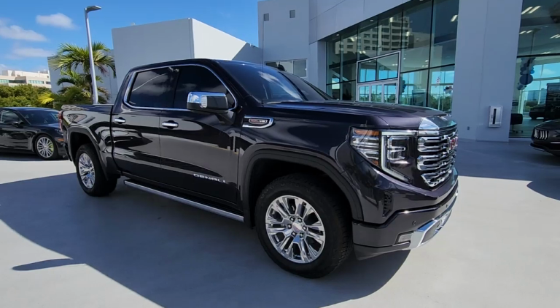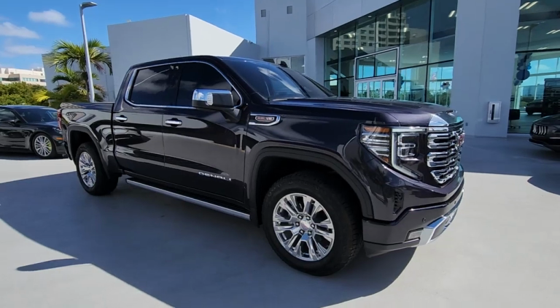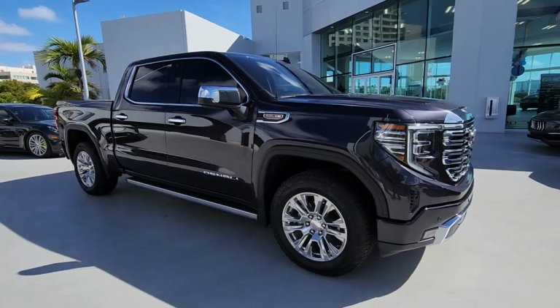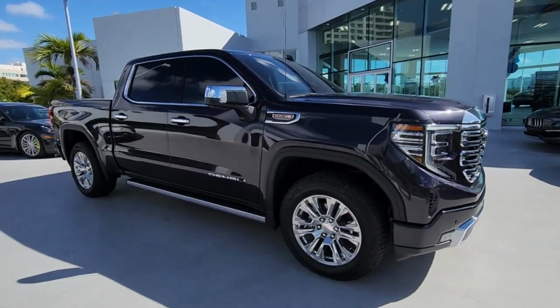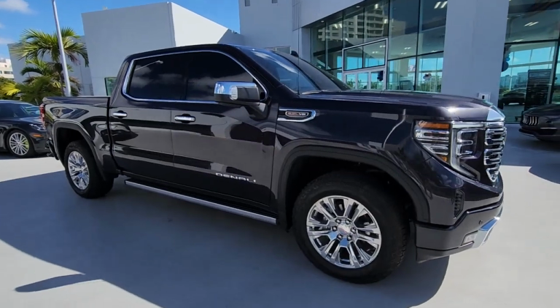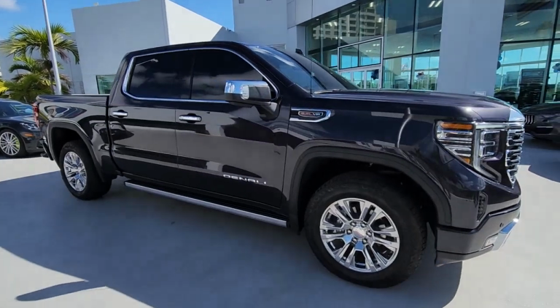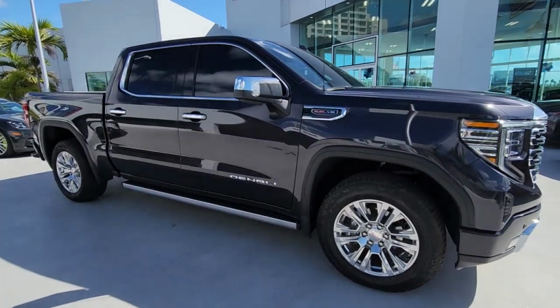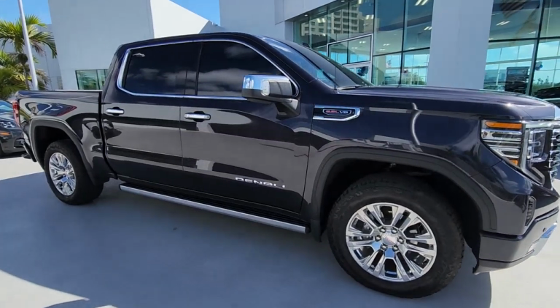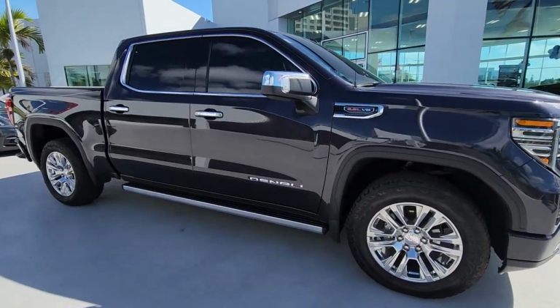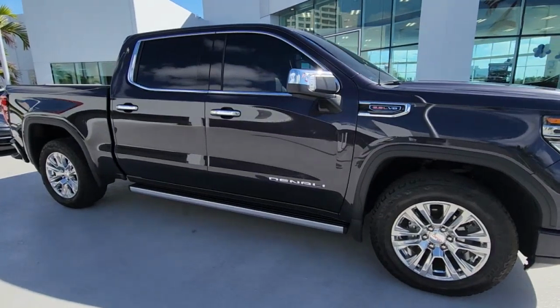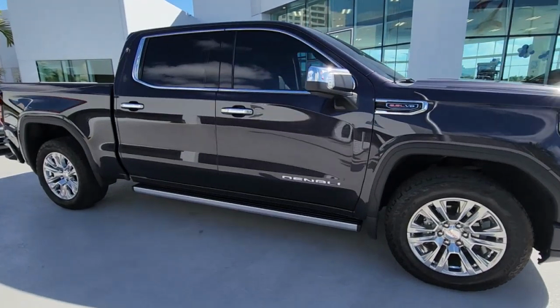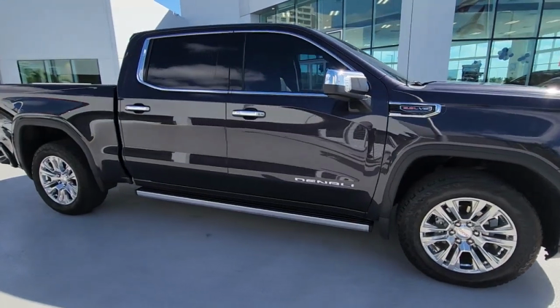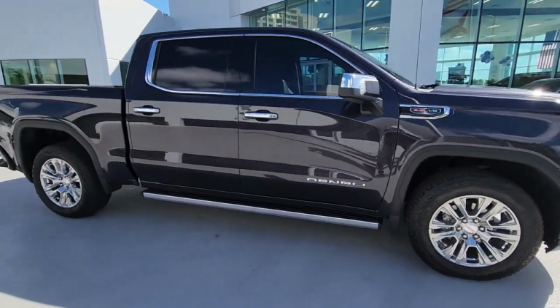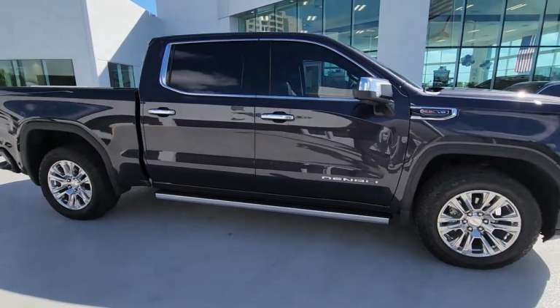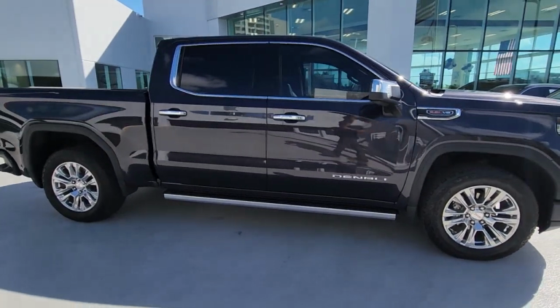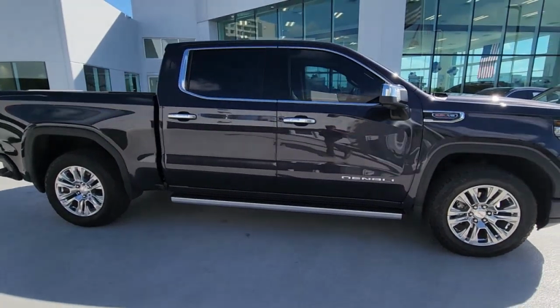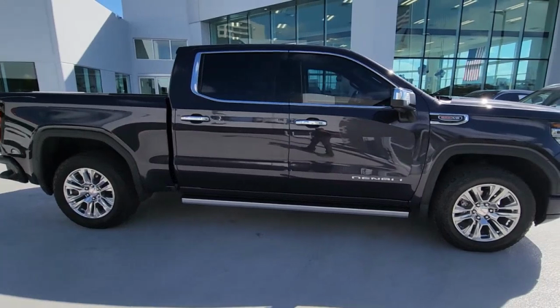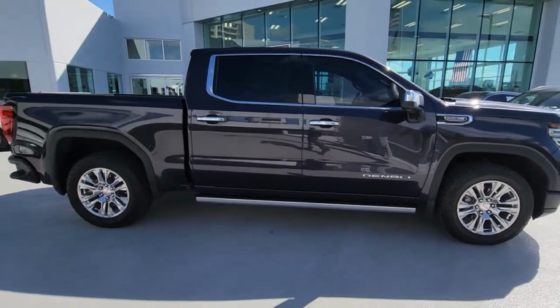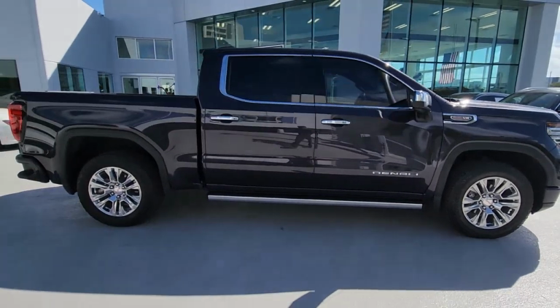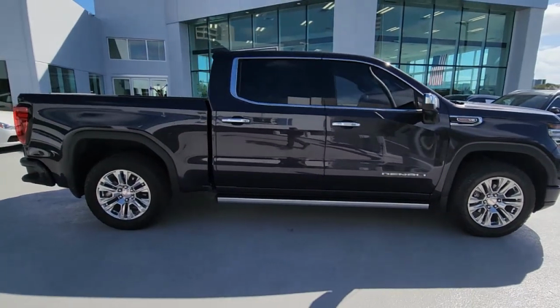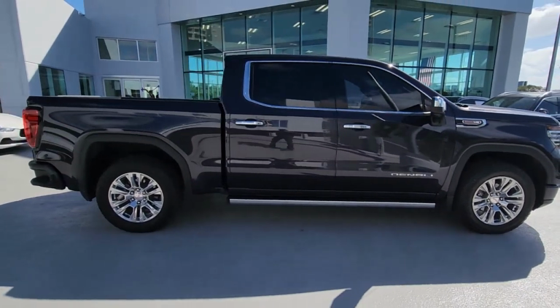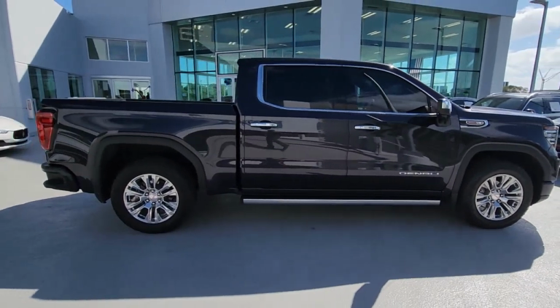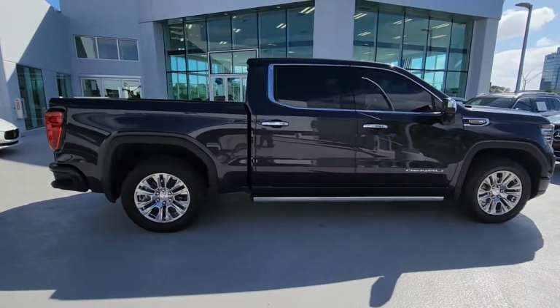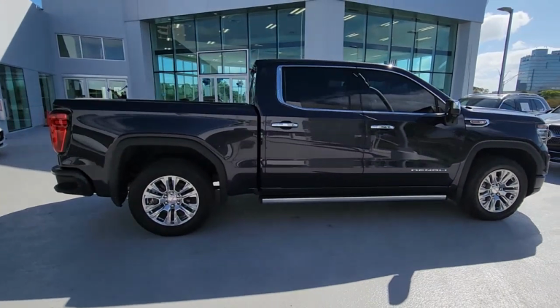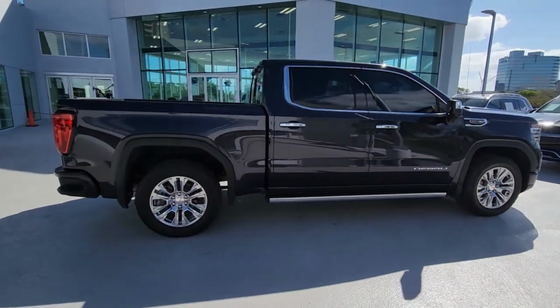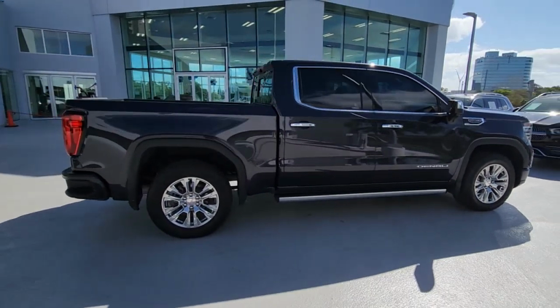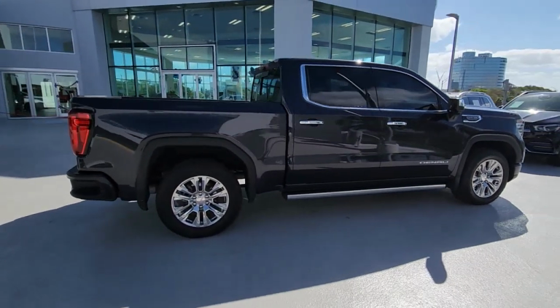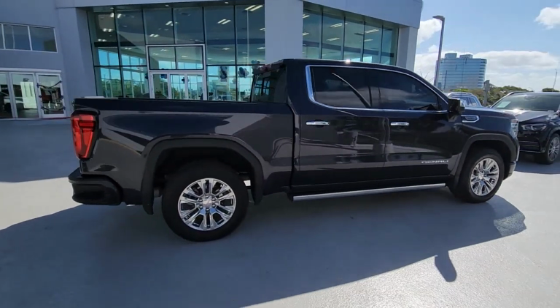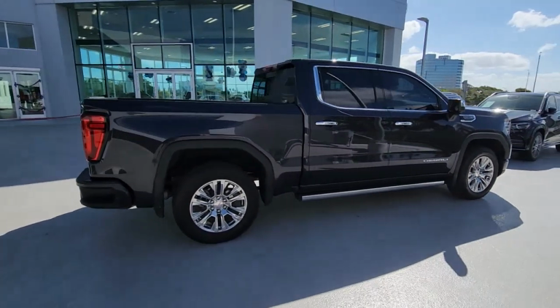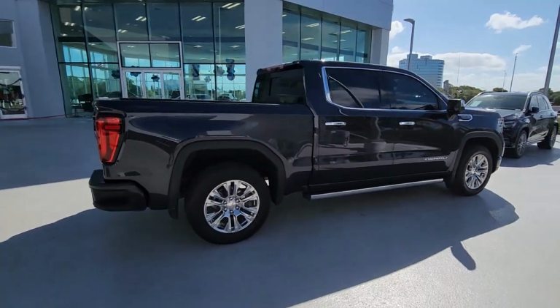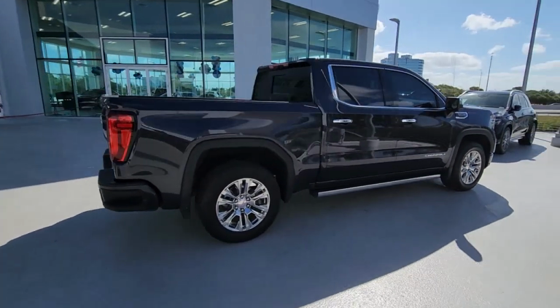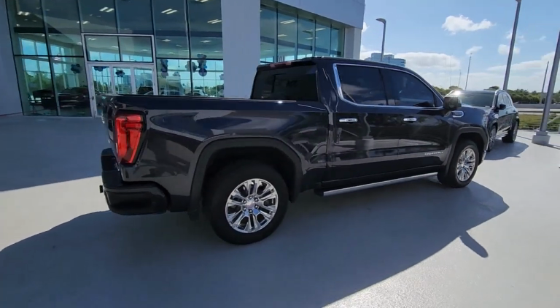Your next car could be the 2022 GMC Sierra. With less than 10,000 miles on the odometer, this vehicle provides excellent value.